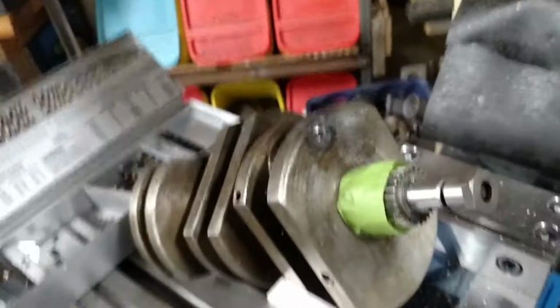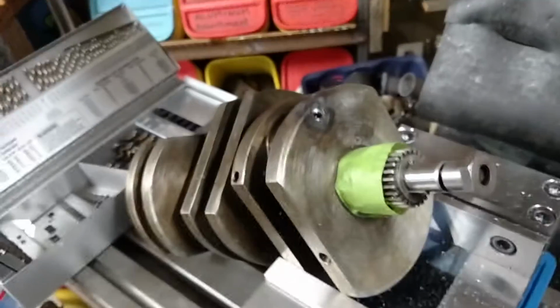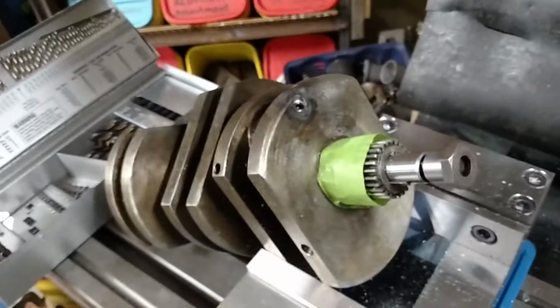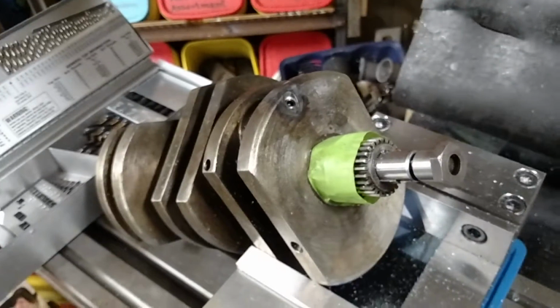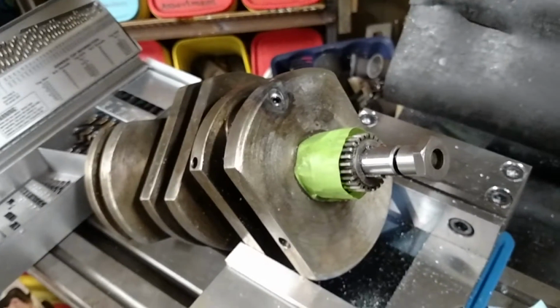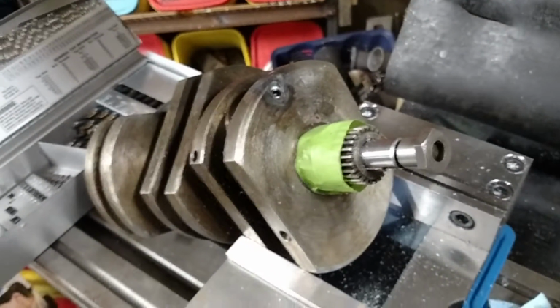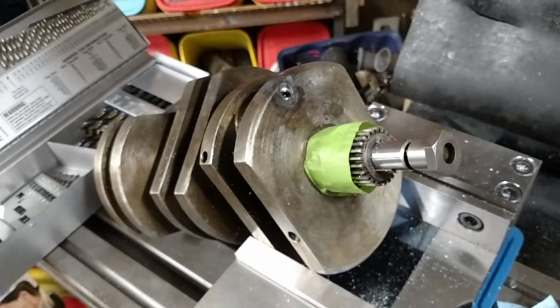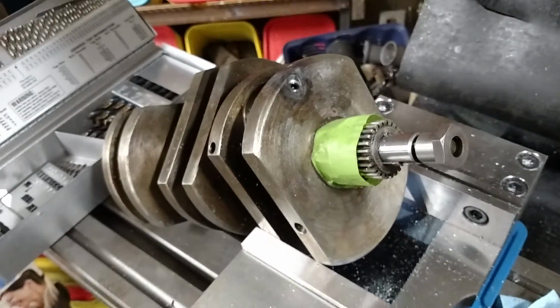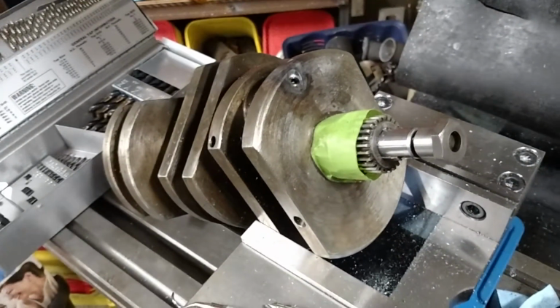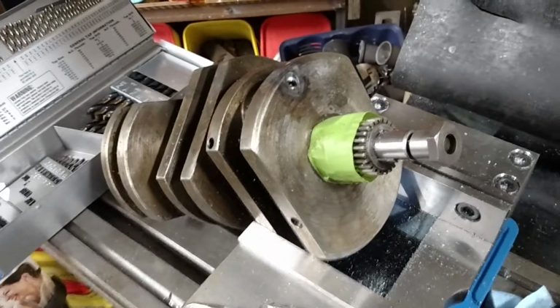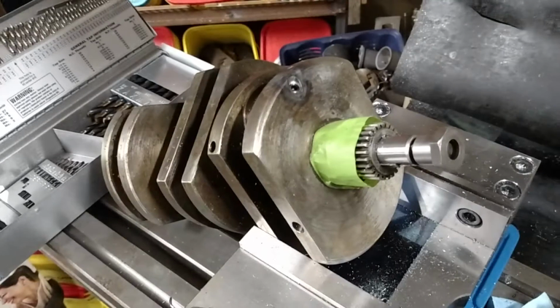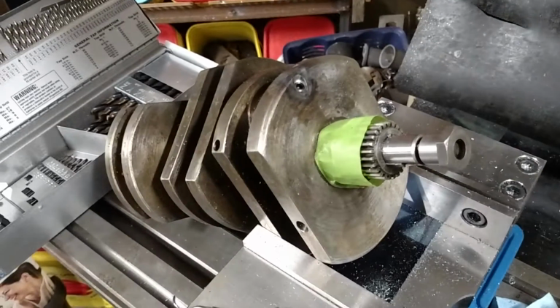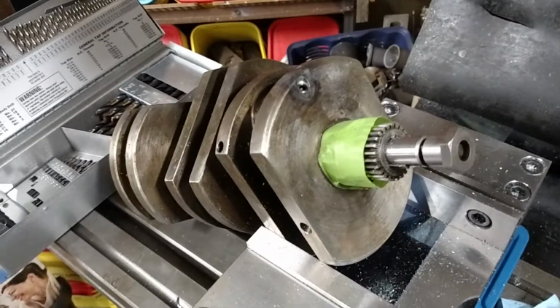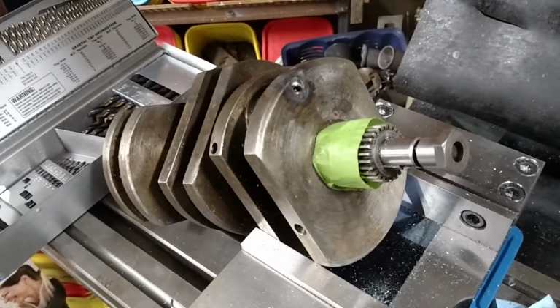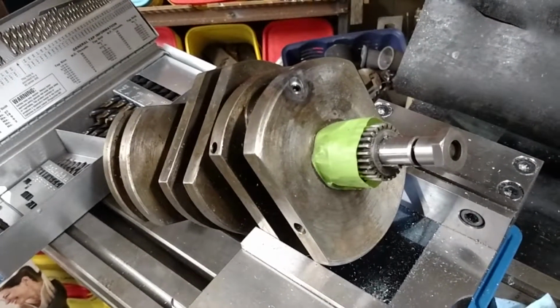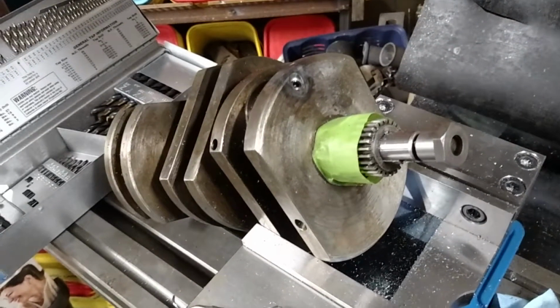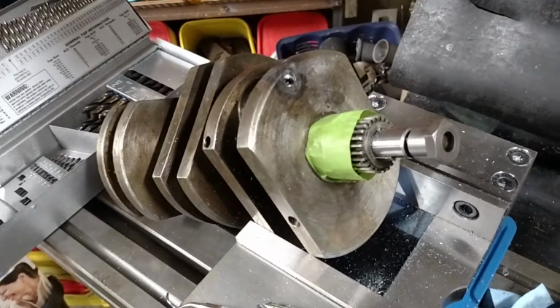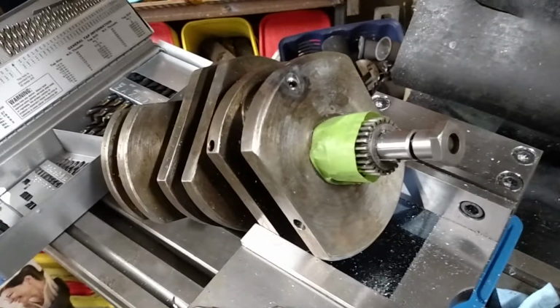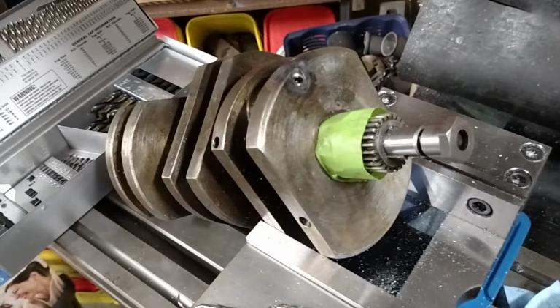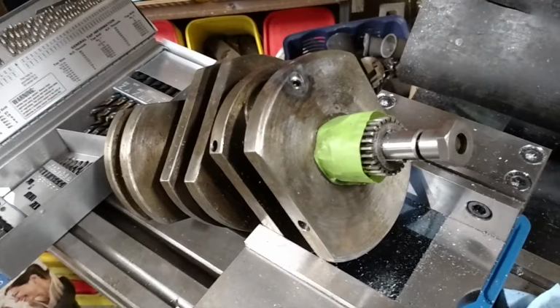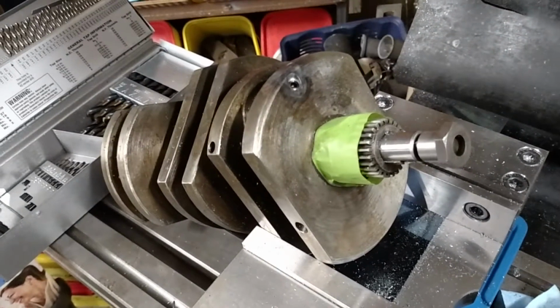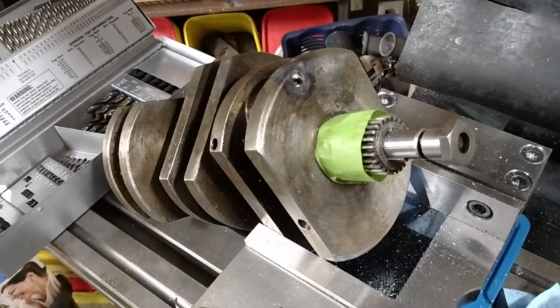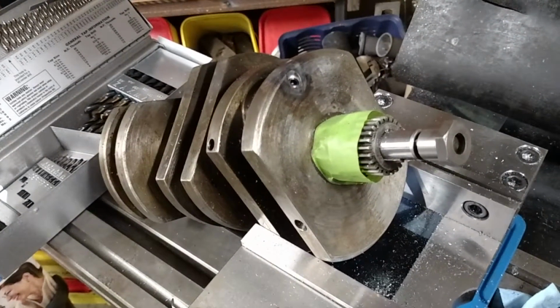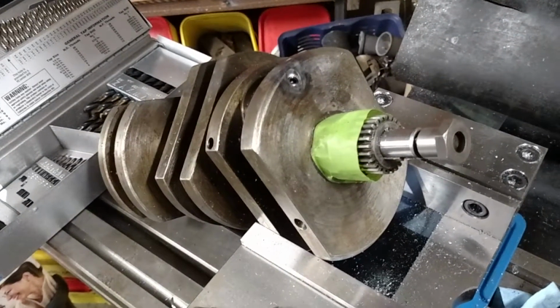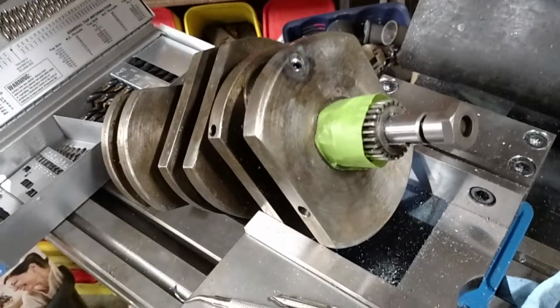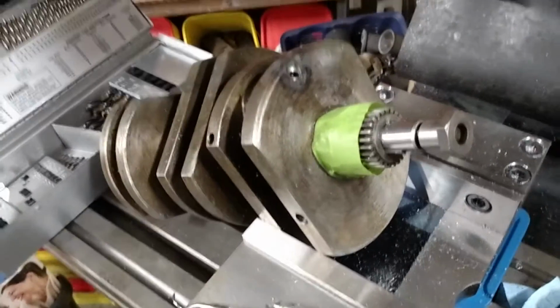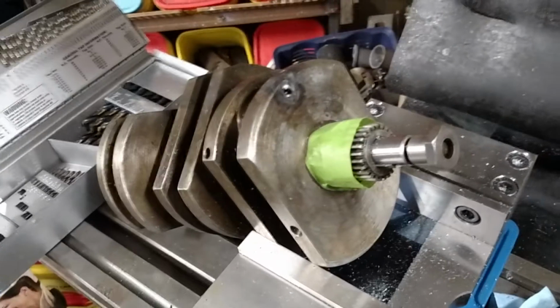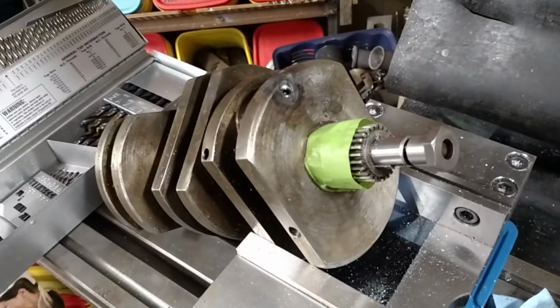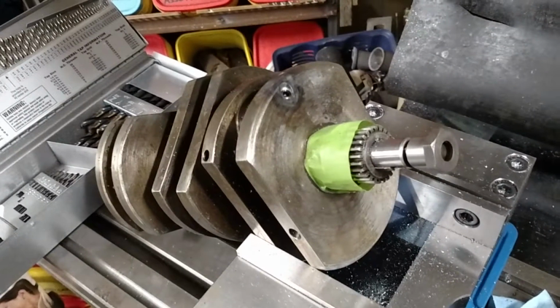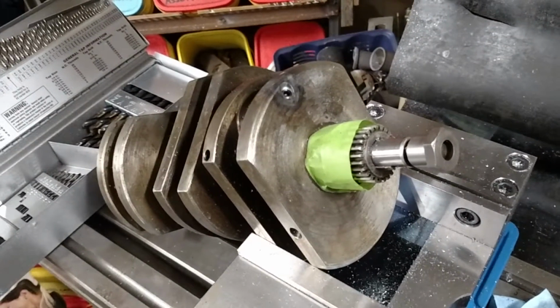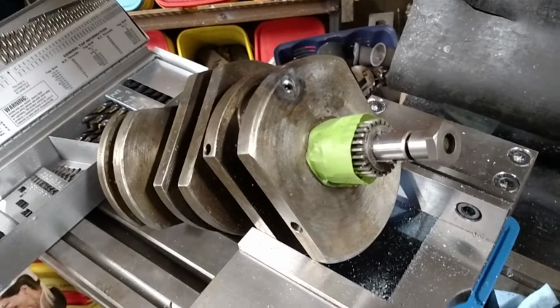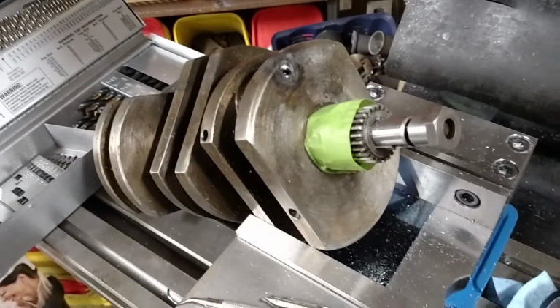And there you go — it's fixed. Before it returns to the customer, it'll get washed out, and then all of the plugs will get returned. Now they're Allen head, and they'll all be Loctited.